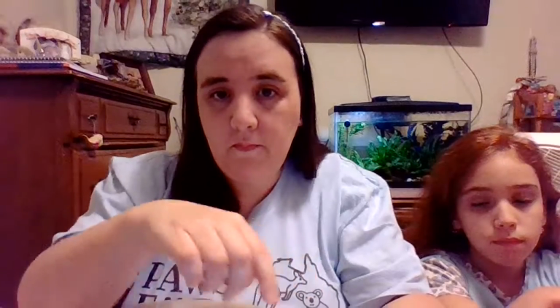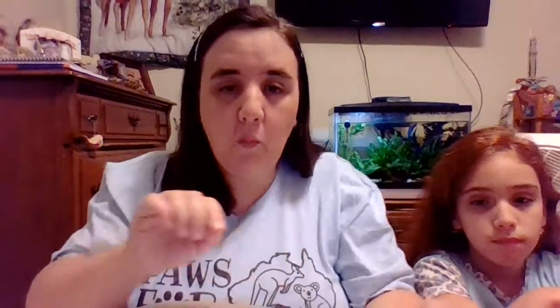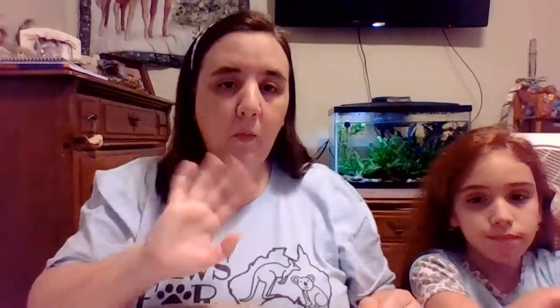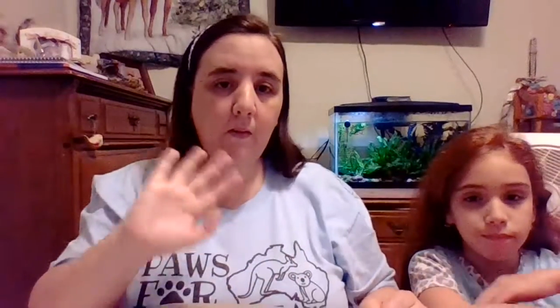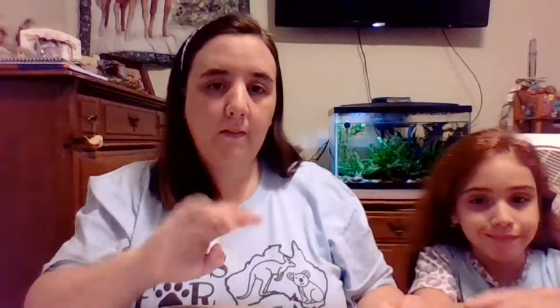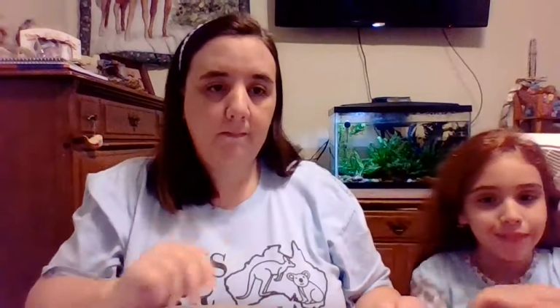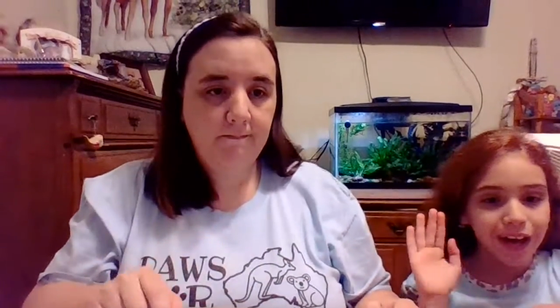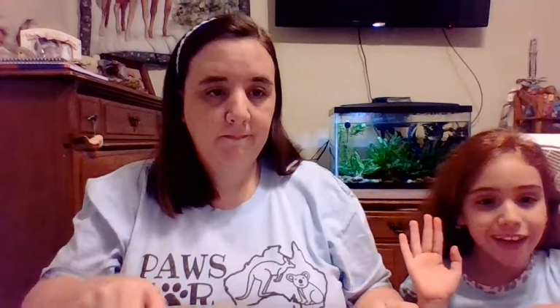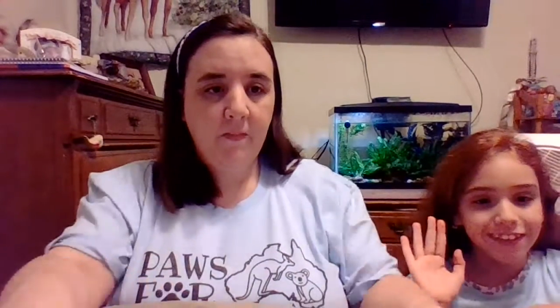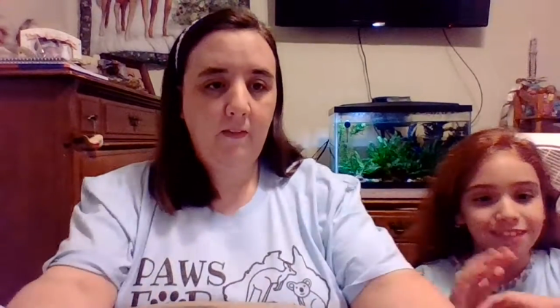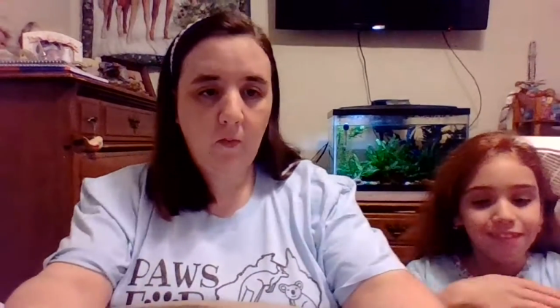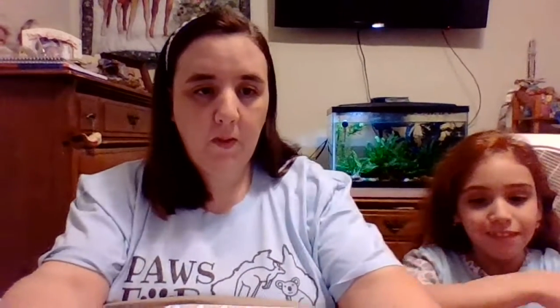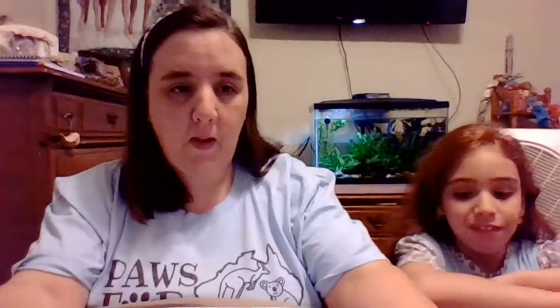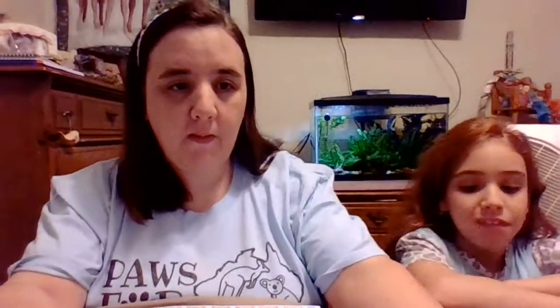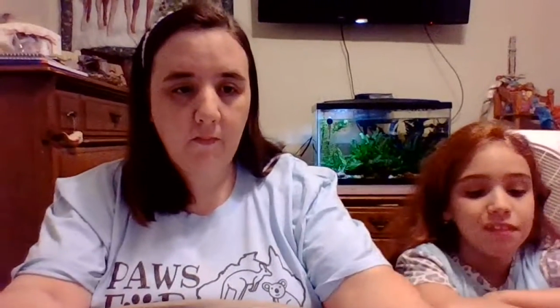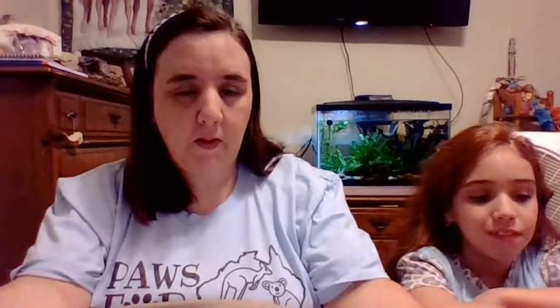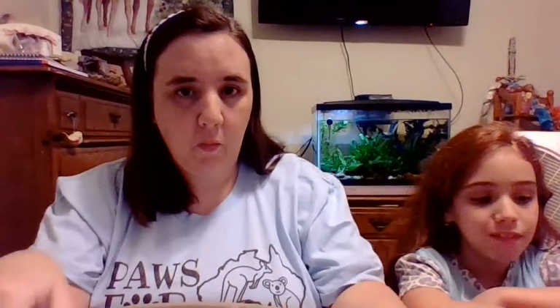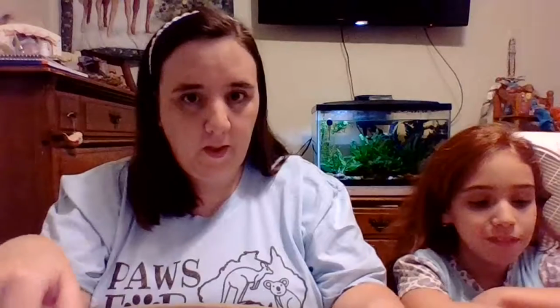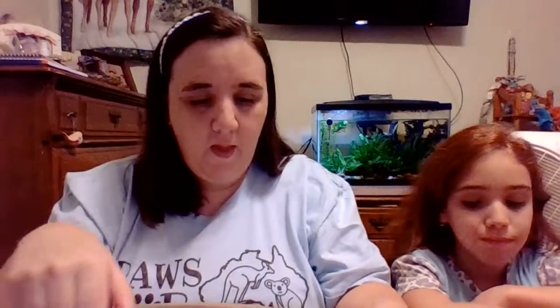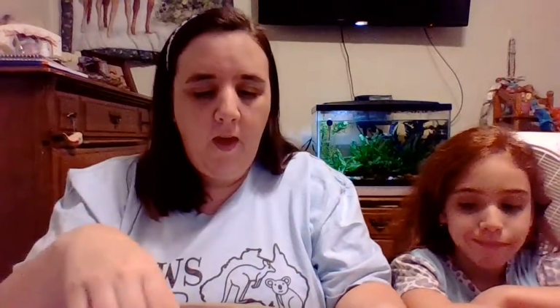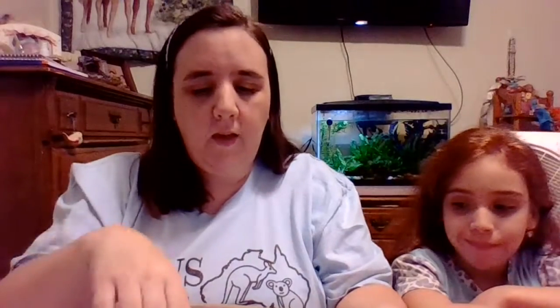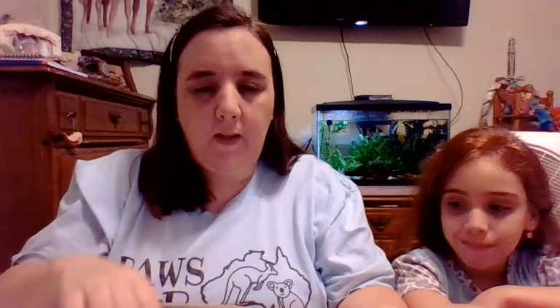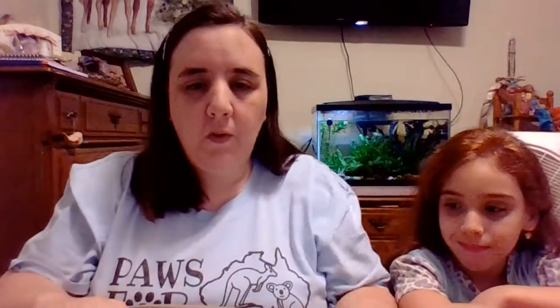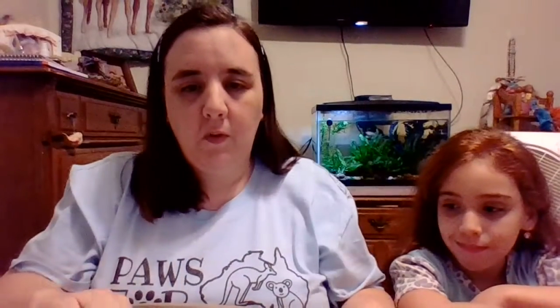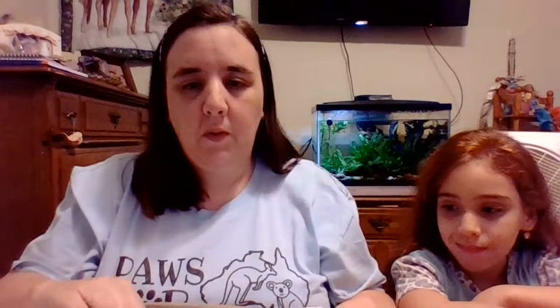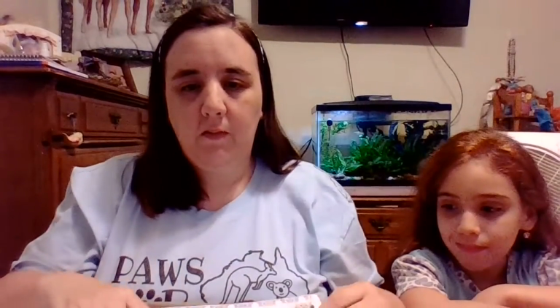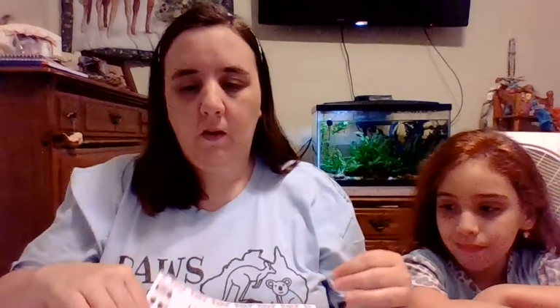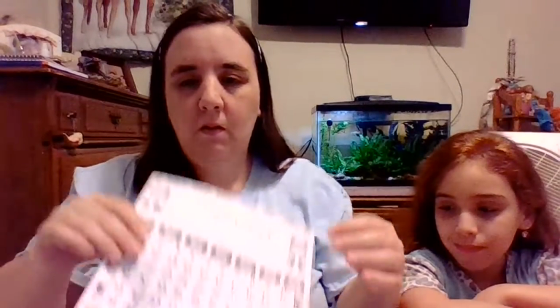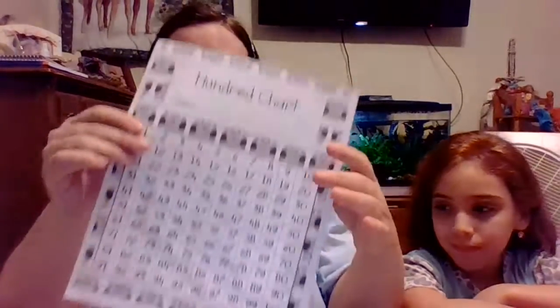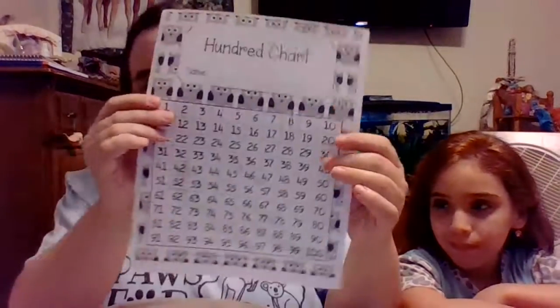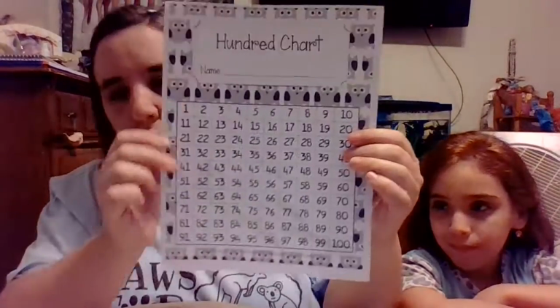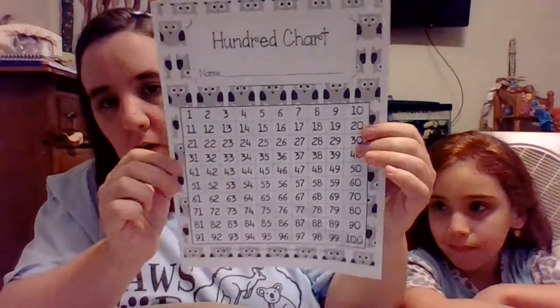Good morning boys and girls! This is going to be your math lesson for Monday morning, and today we are going to be using a hundredths chart.